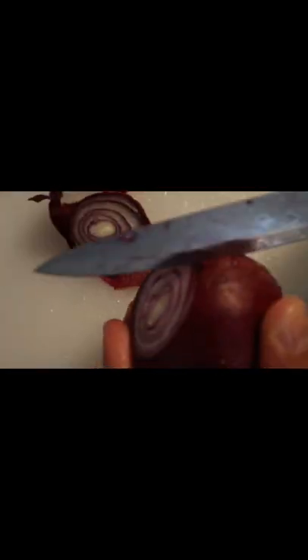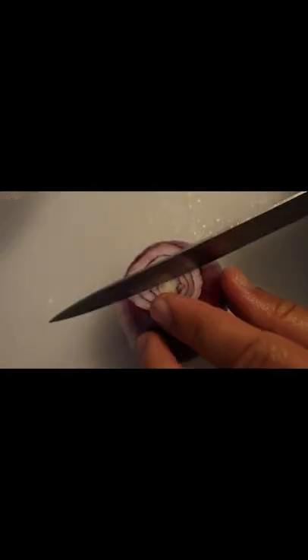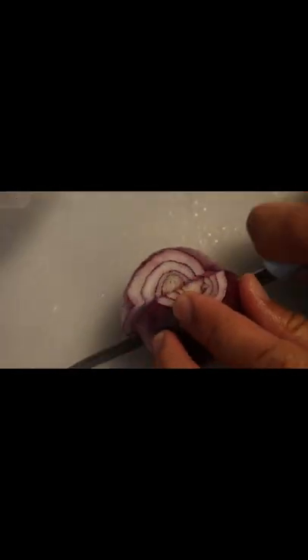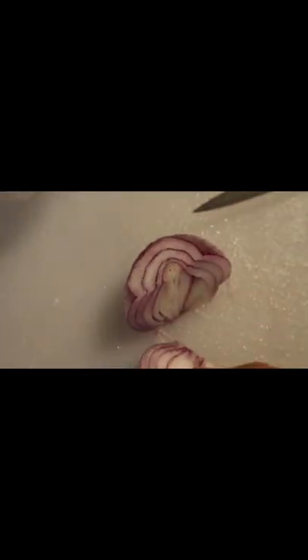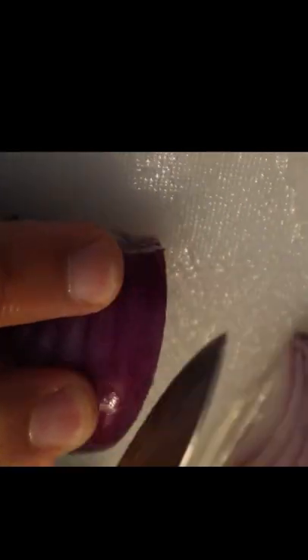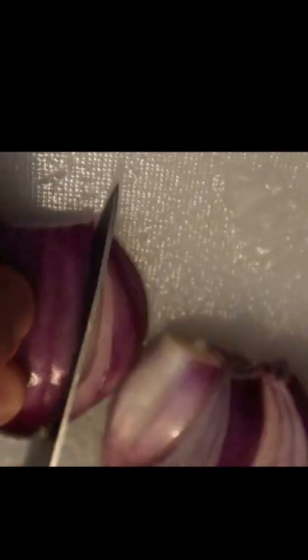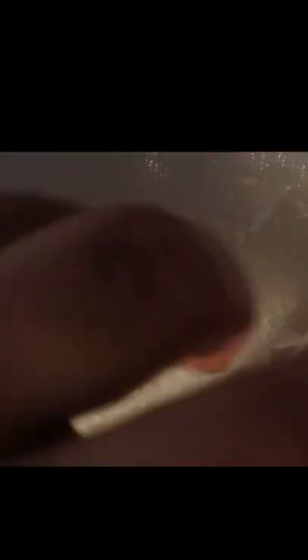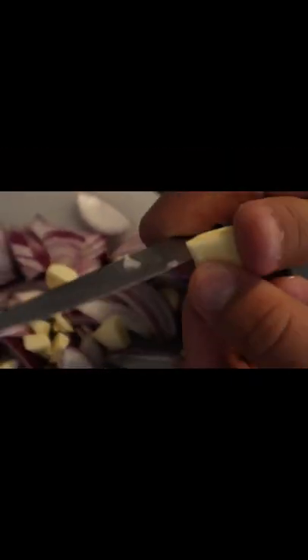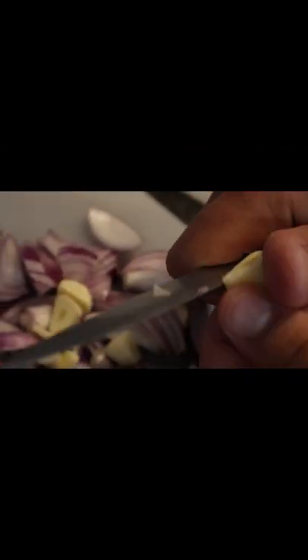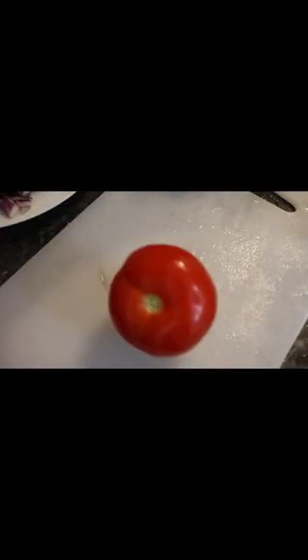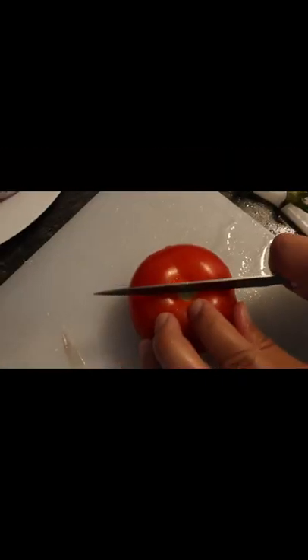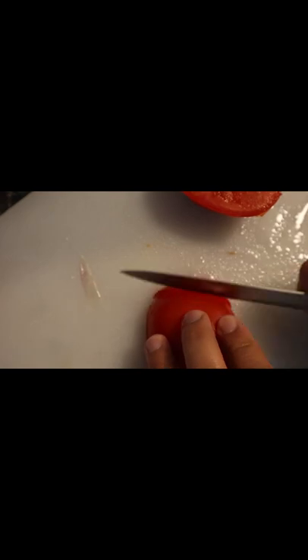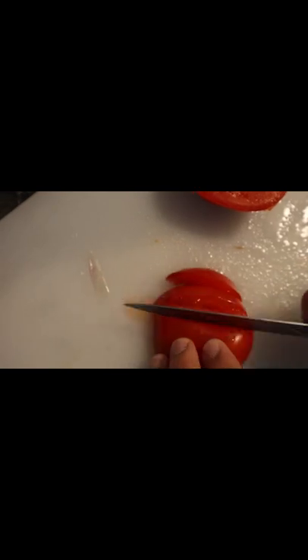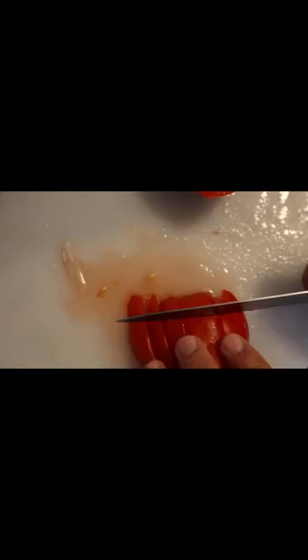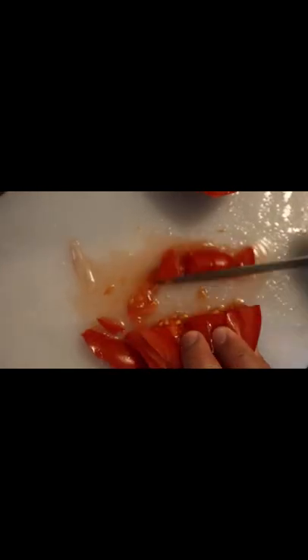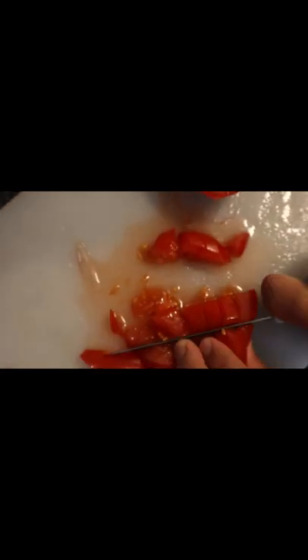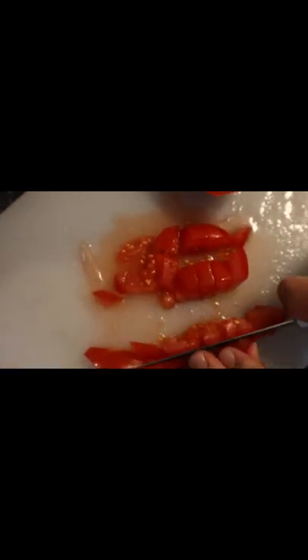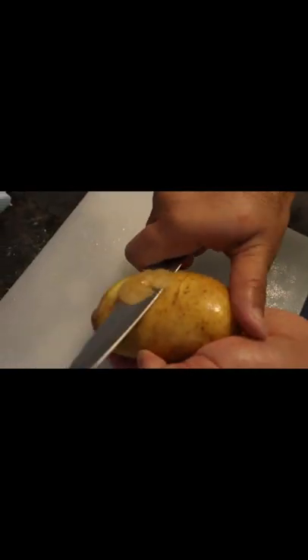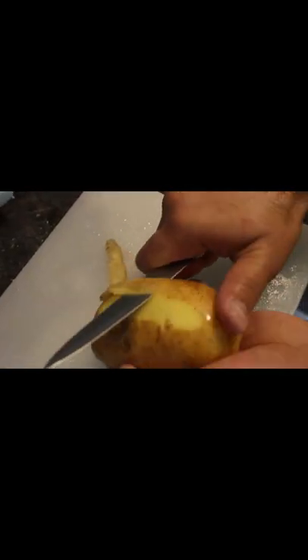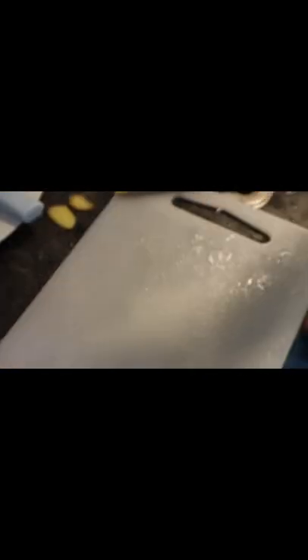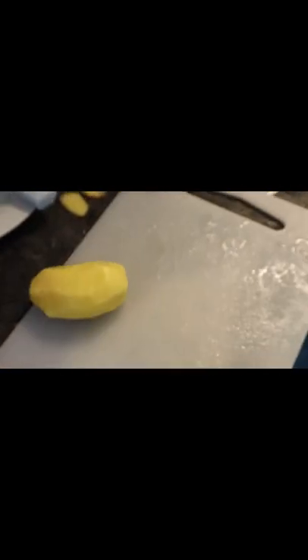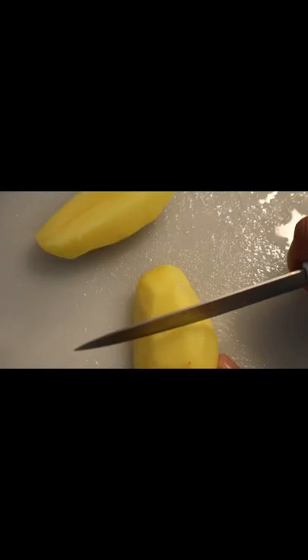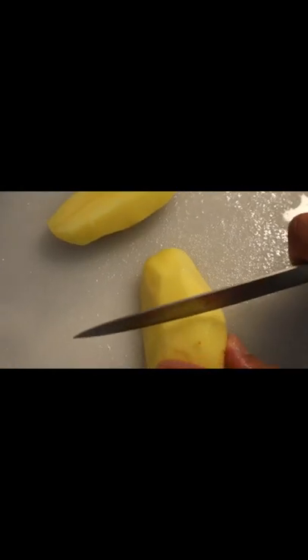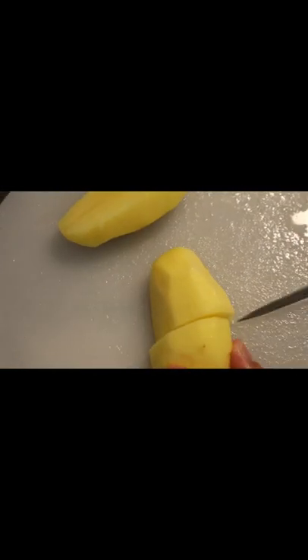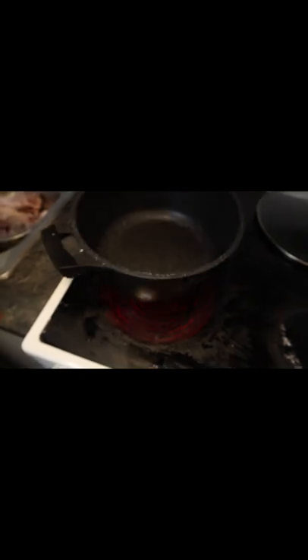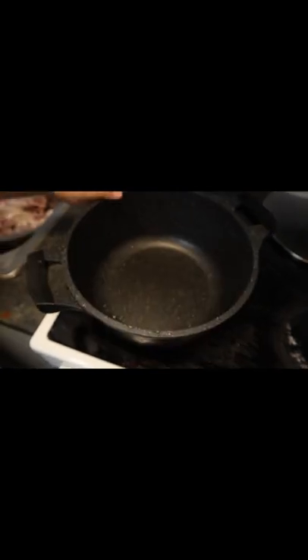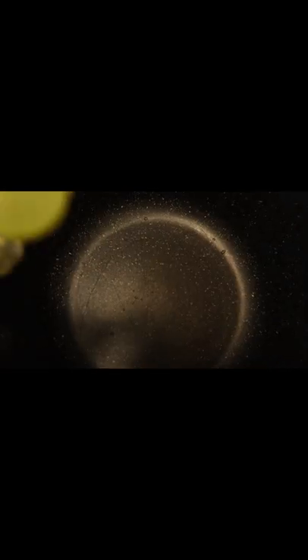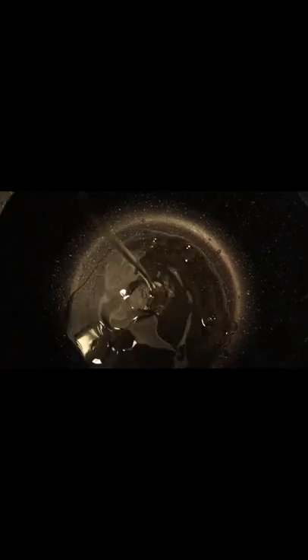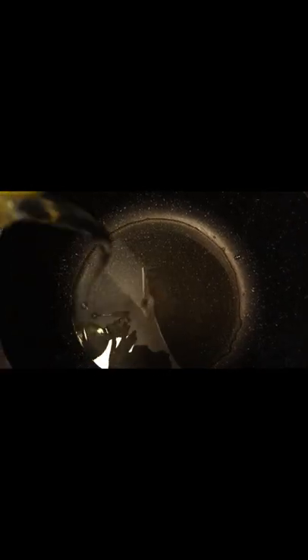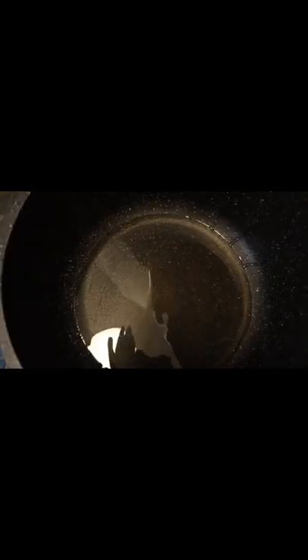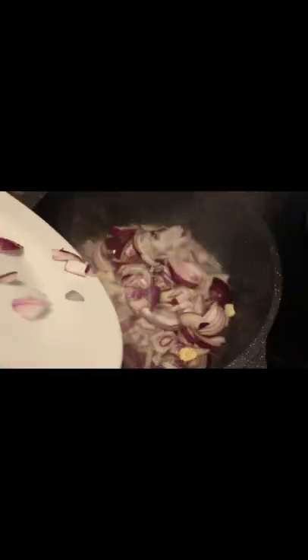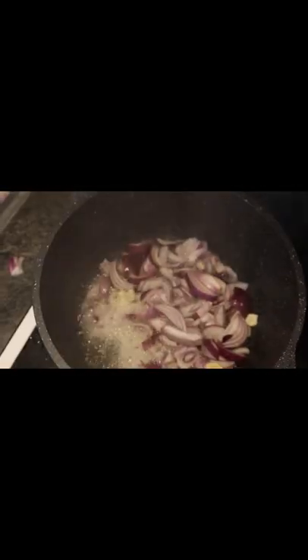I started with chopping 3 onions and some garlic, then chopped 3 tomatoes and peeled some potatoes and cut them in the middle. Now it's time to cook — first goes the oil, then the onion together with the garlic.